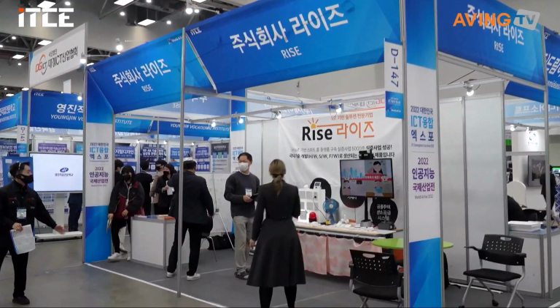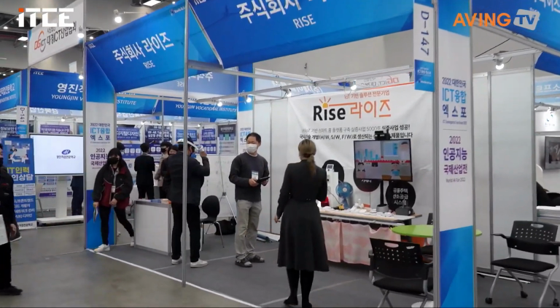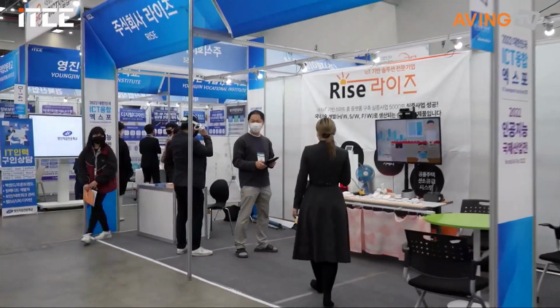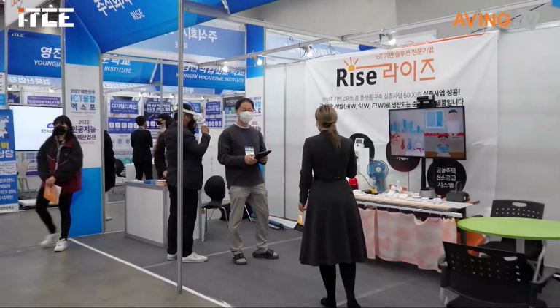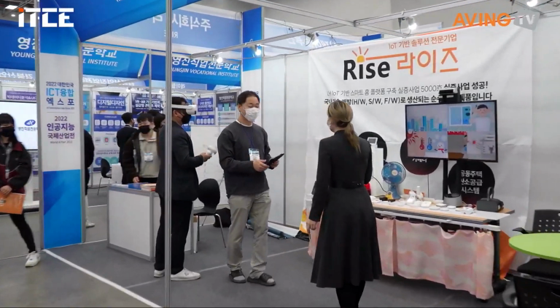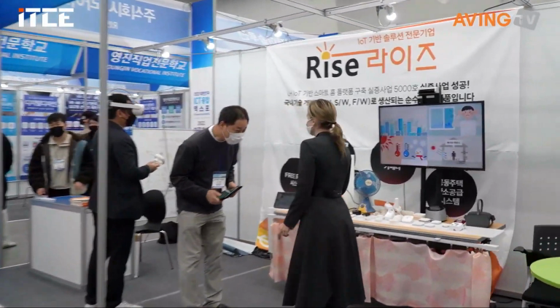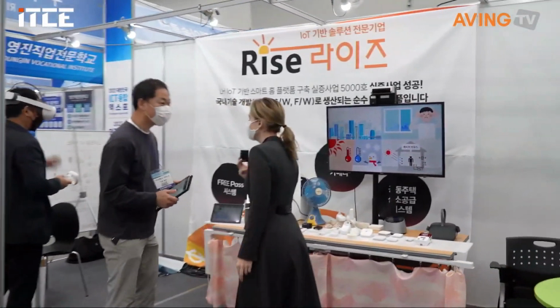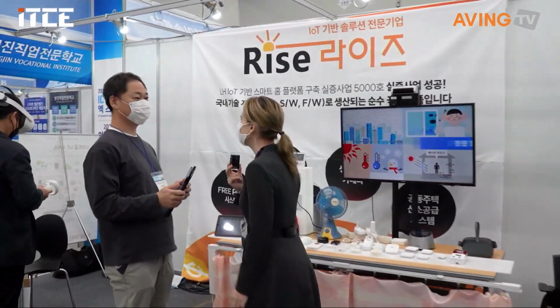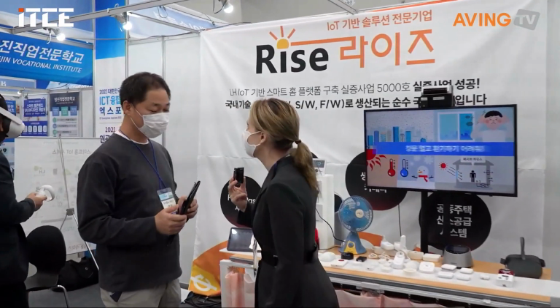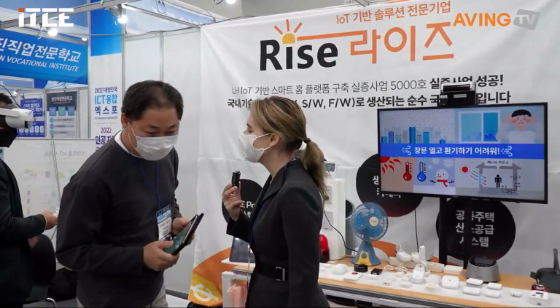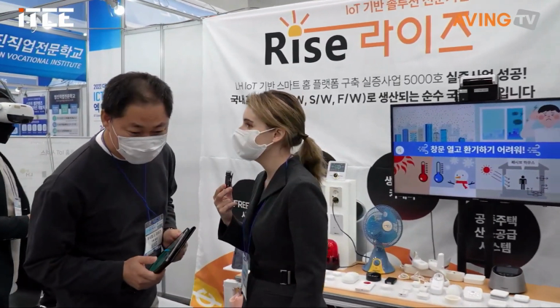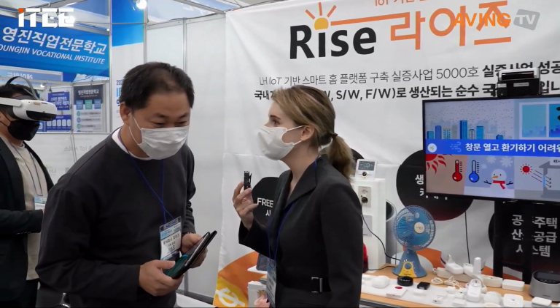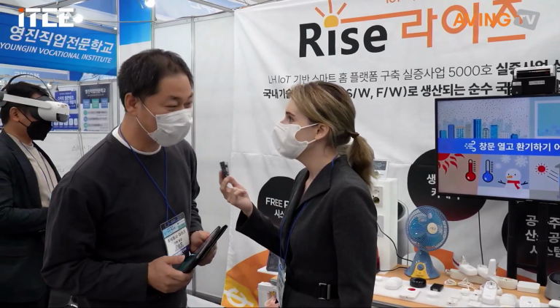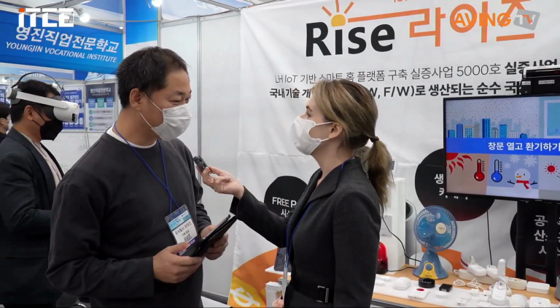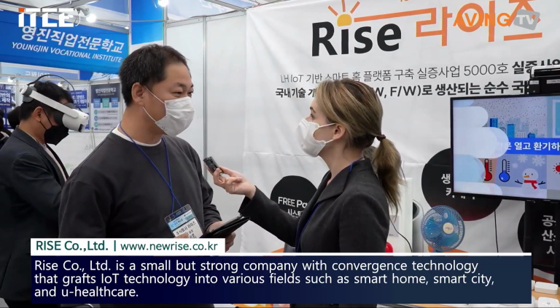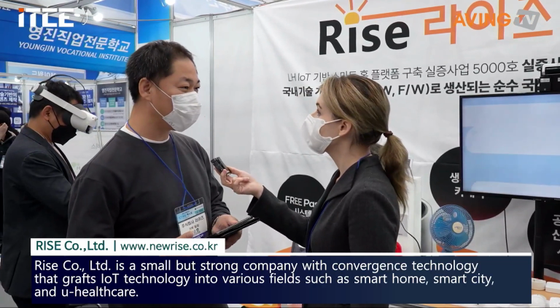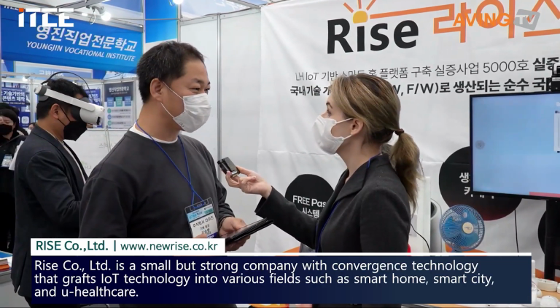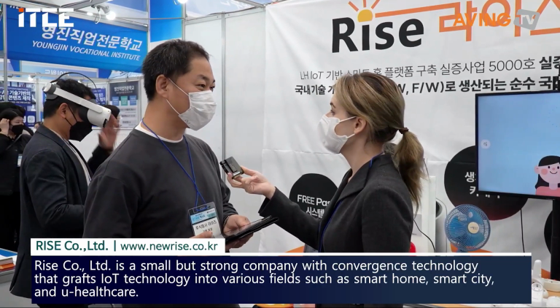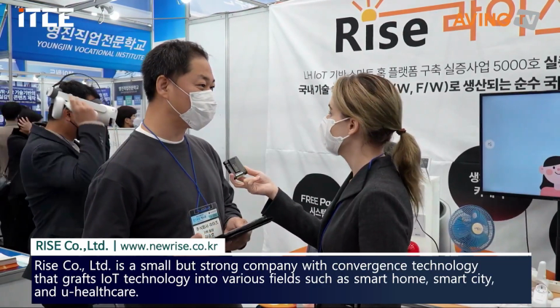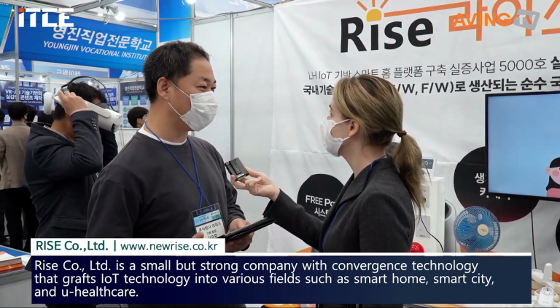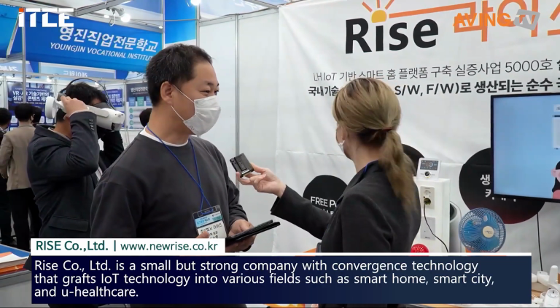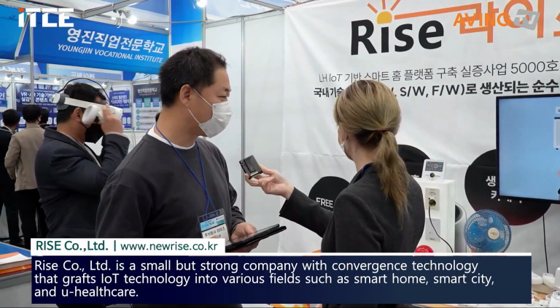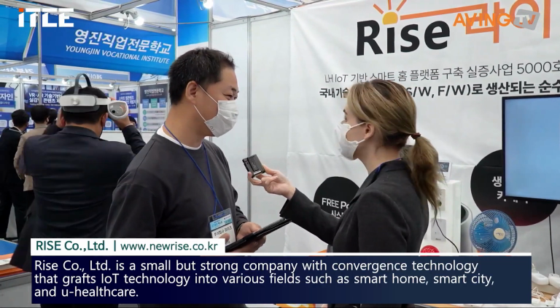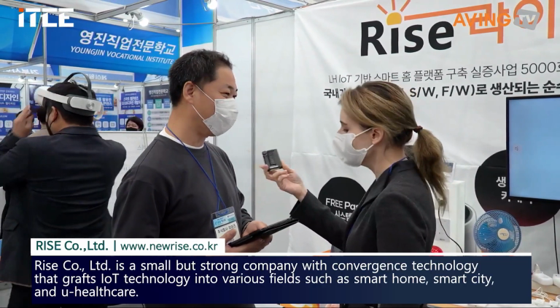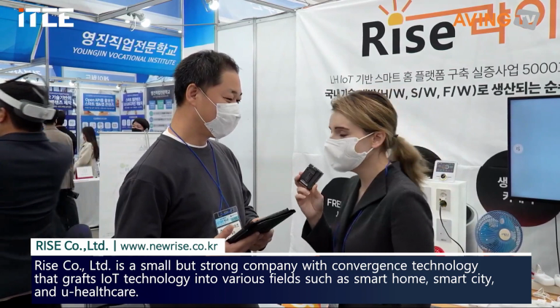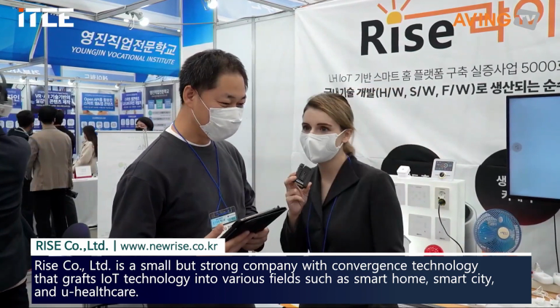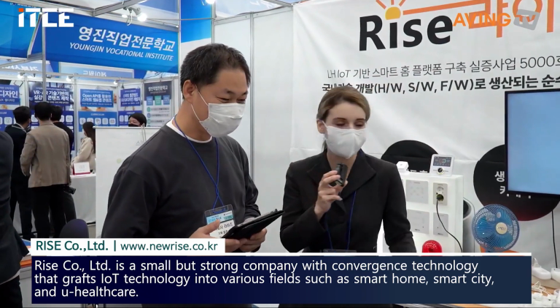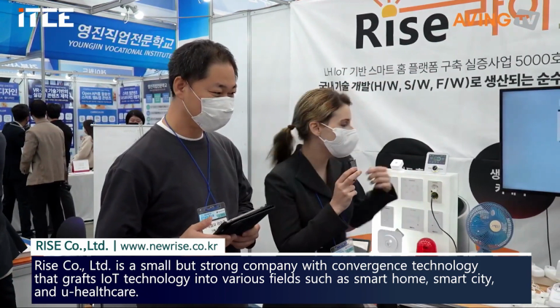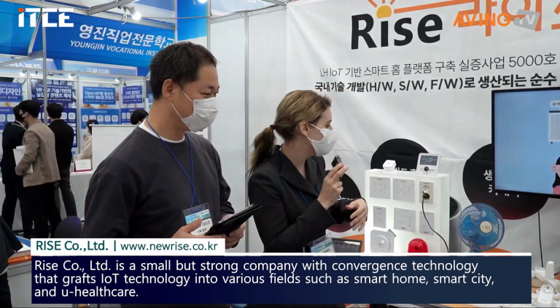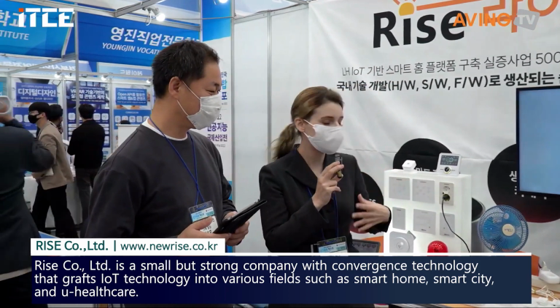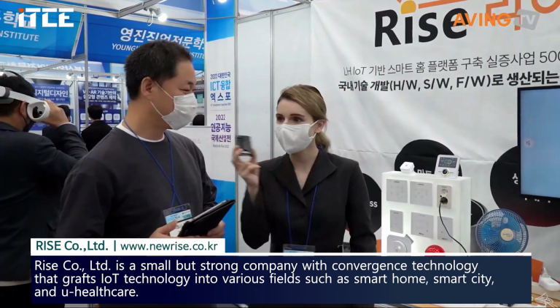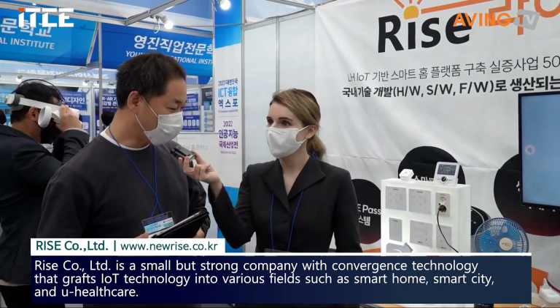Hi, hello. Please introduce yourself to the company. Yes, we are an IoT Smart Home company, RISE. So this company RISE here is a smart IoT company. Yes.